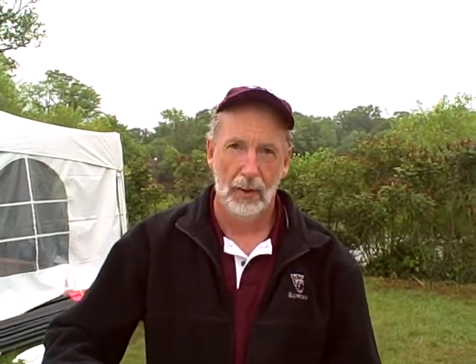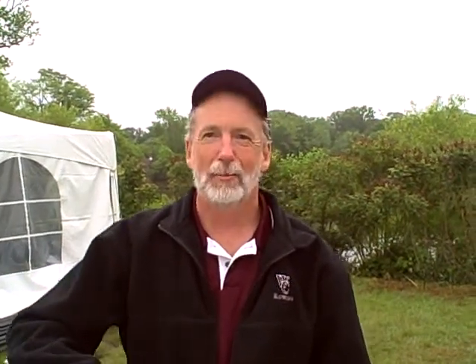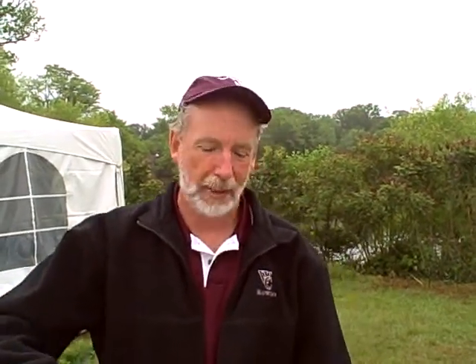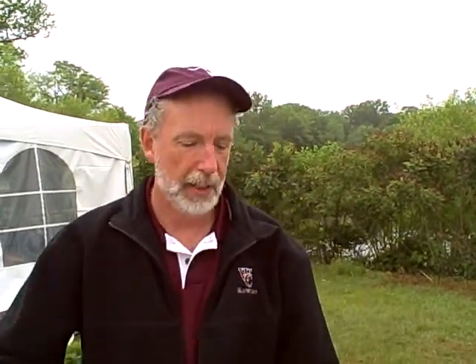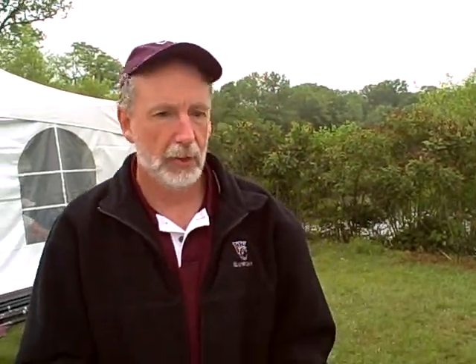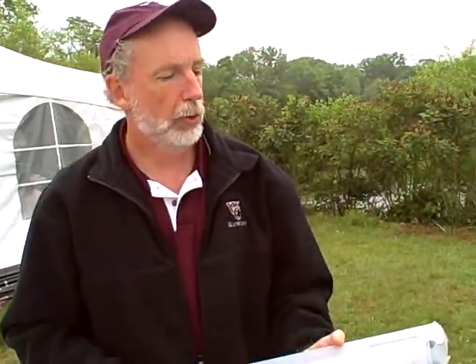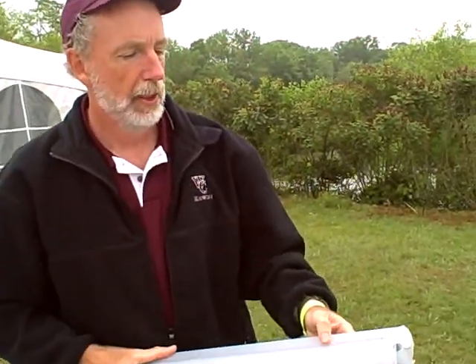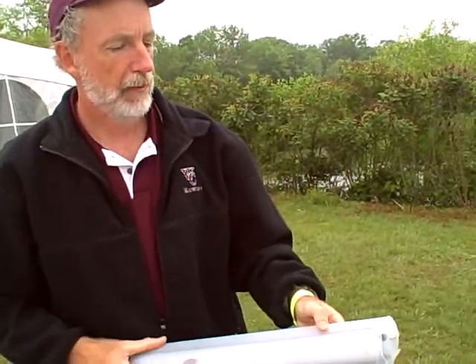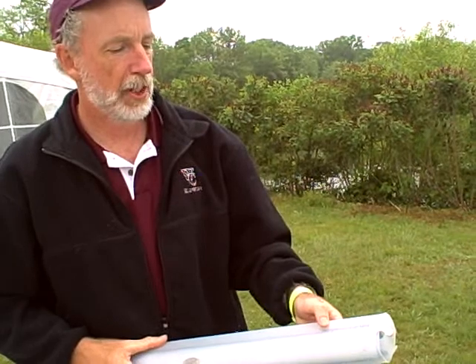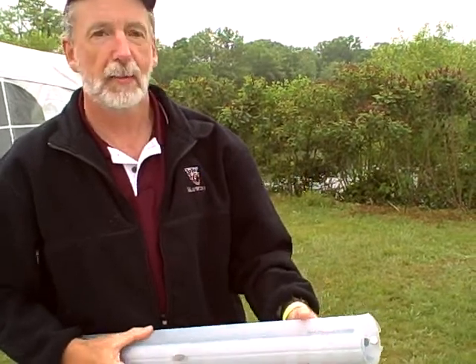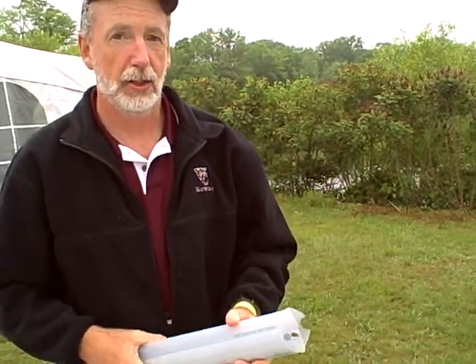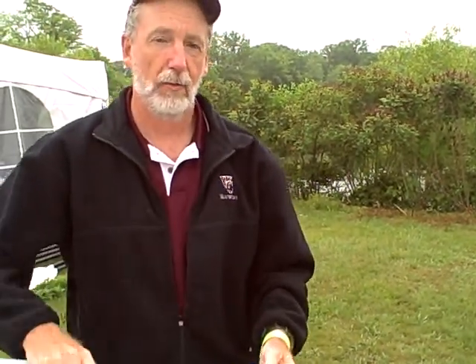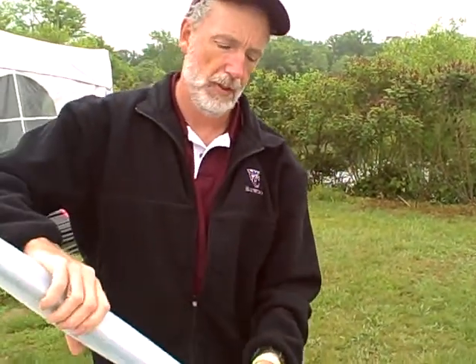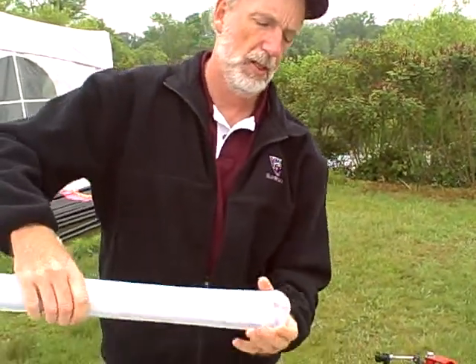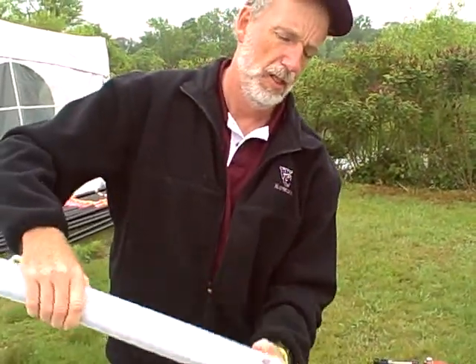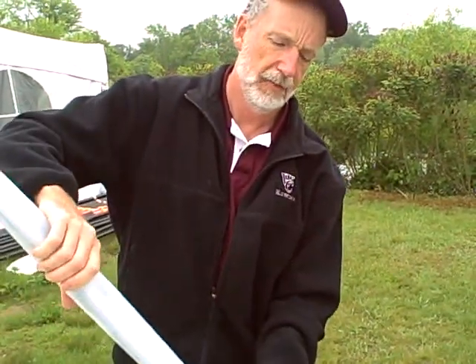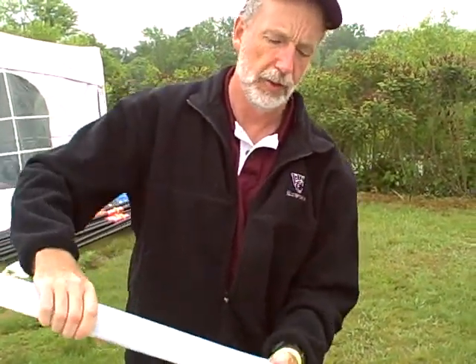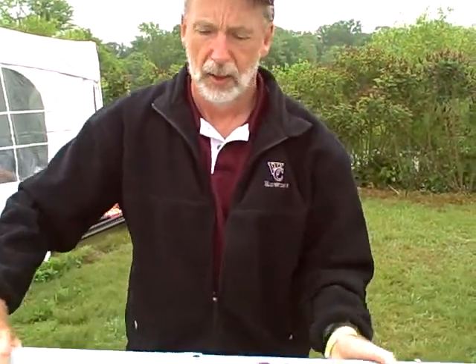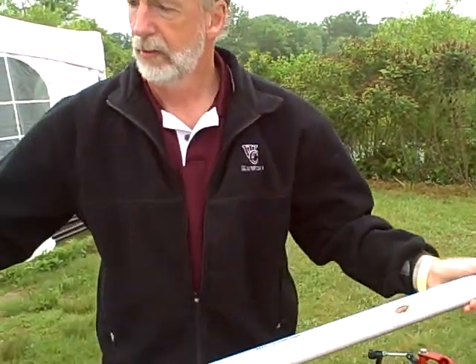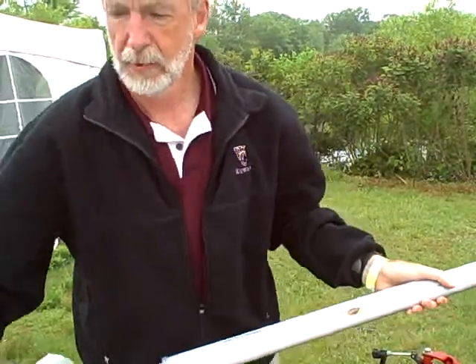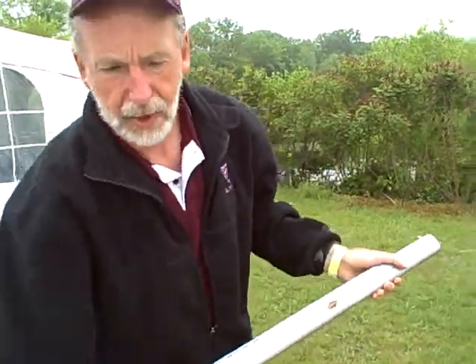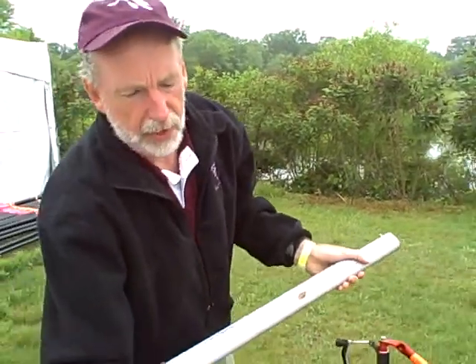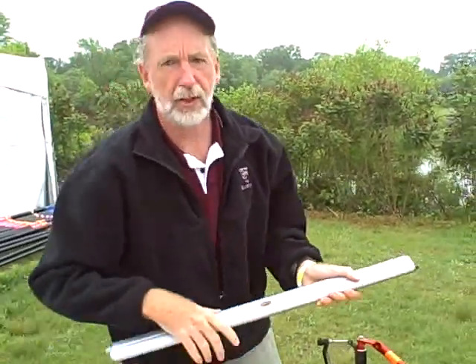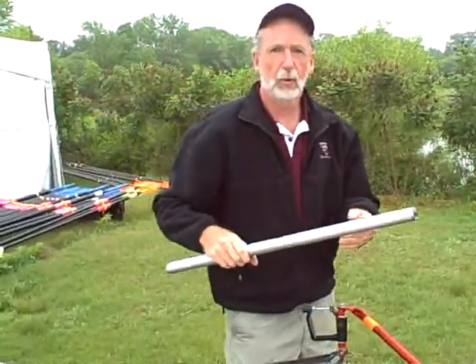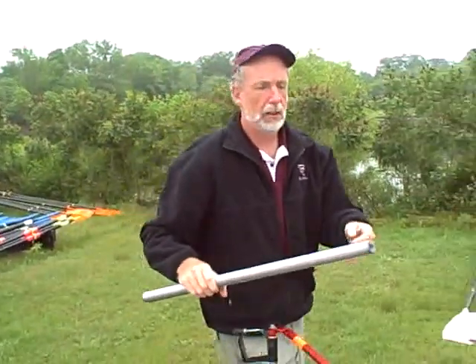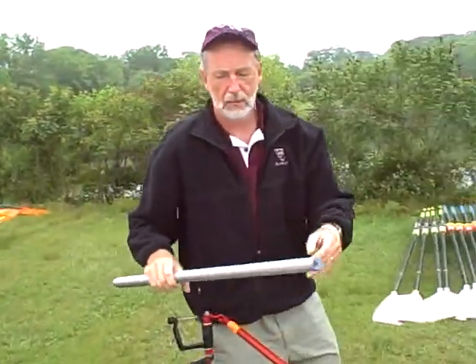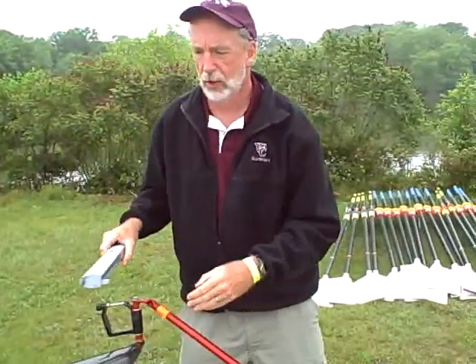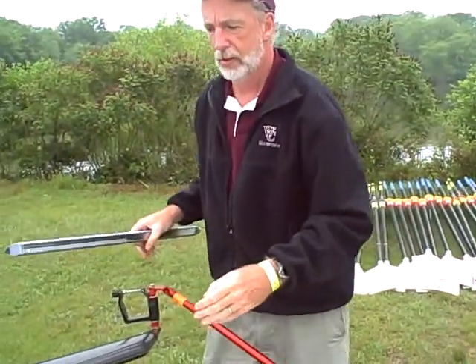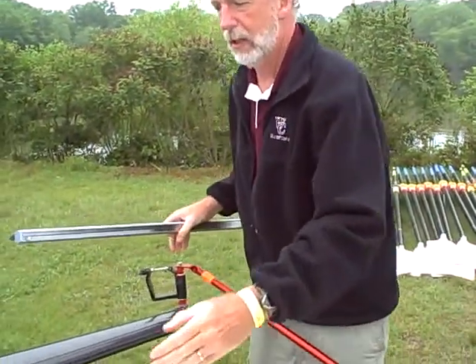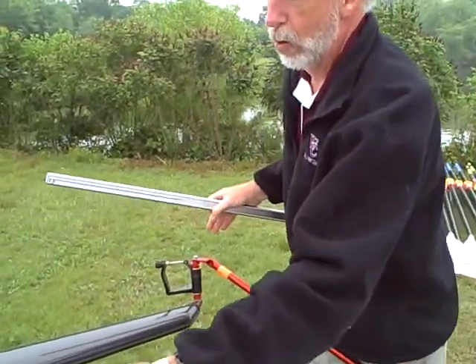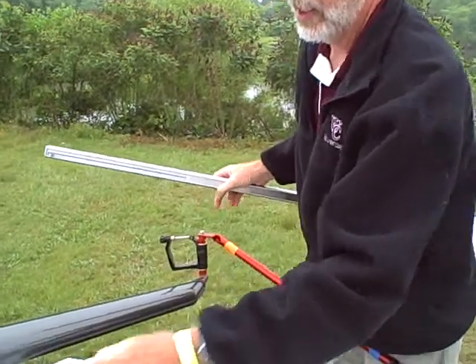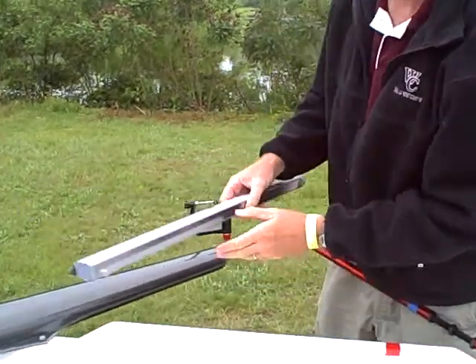Hi, this is Mike with MaxRigging, and today I'm going to show you real quickly the self-centering span gauge from Active Tools. It comes in a nice container. It's a really simple way to measure the span, or in this case, the spread.